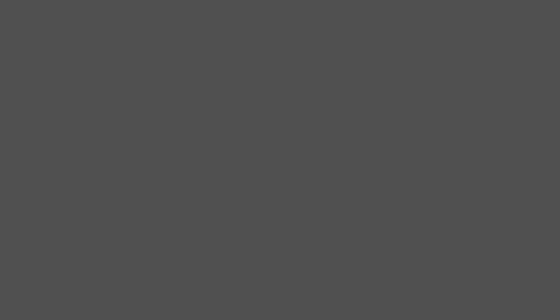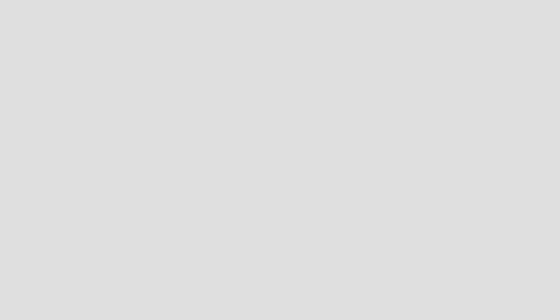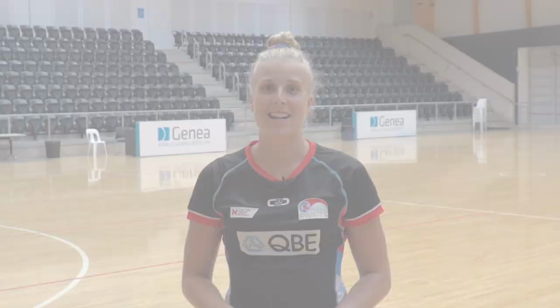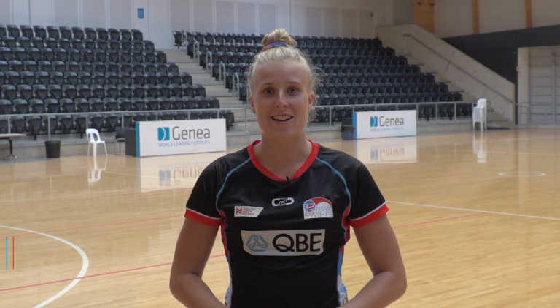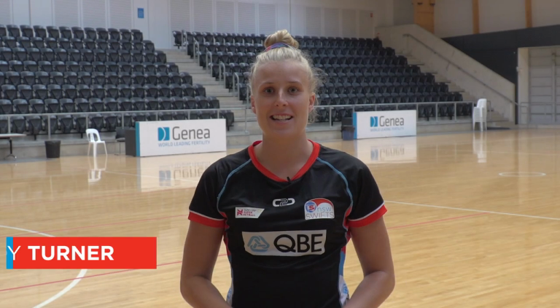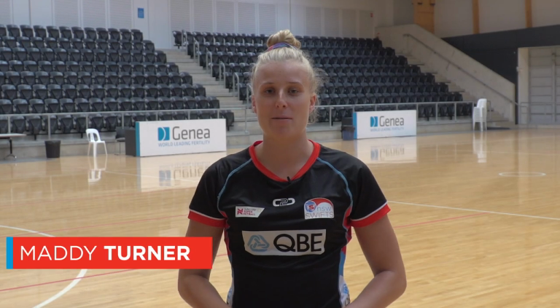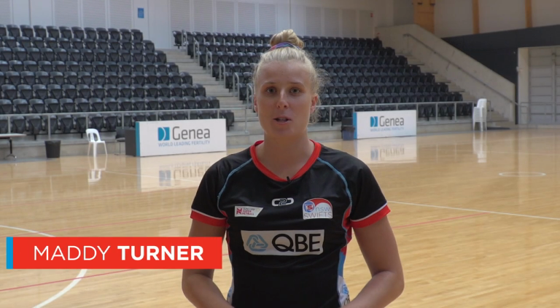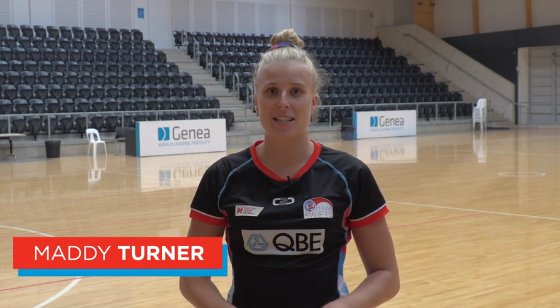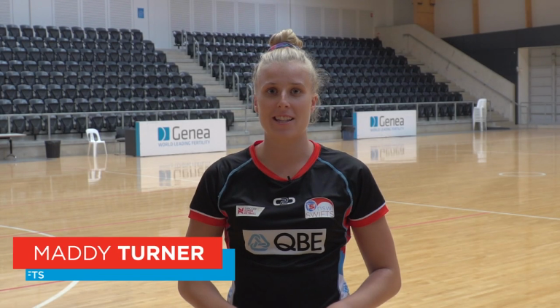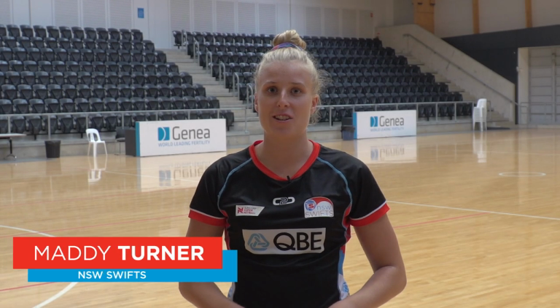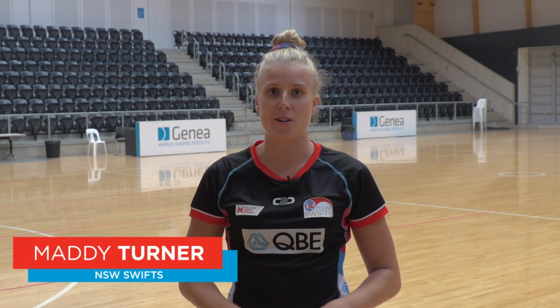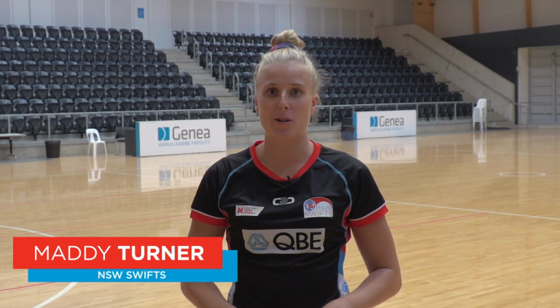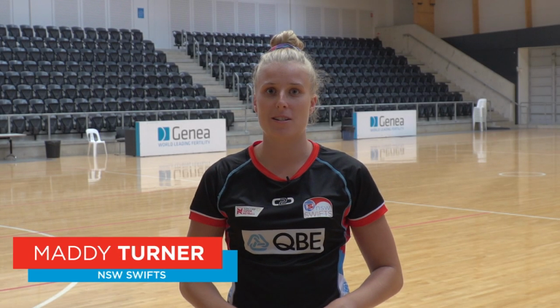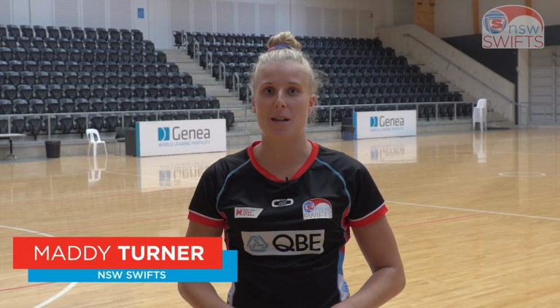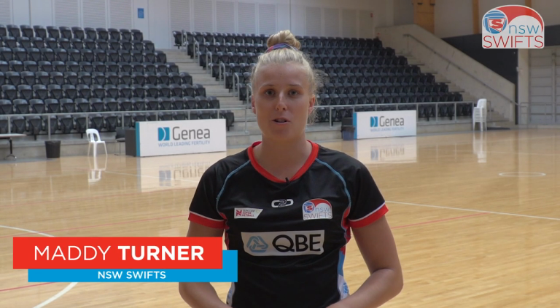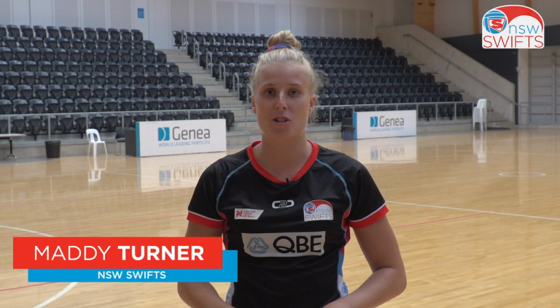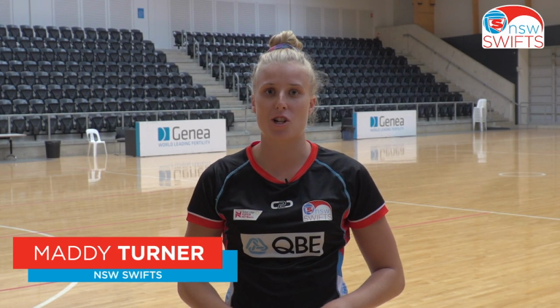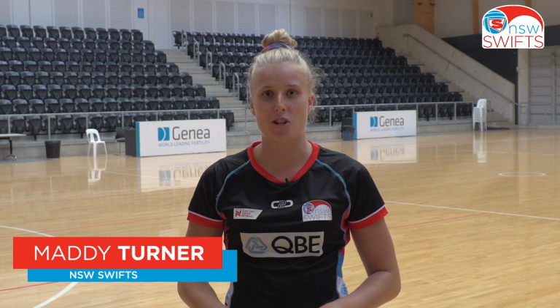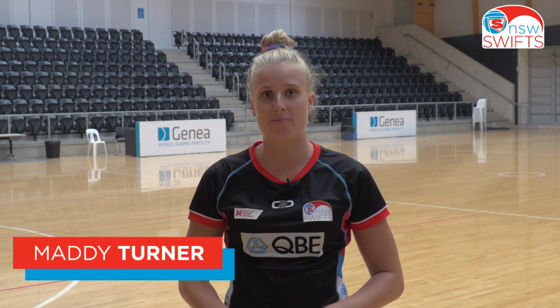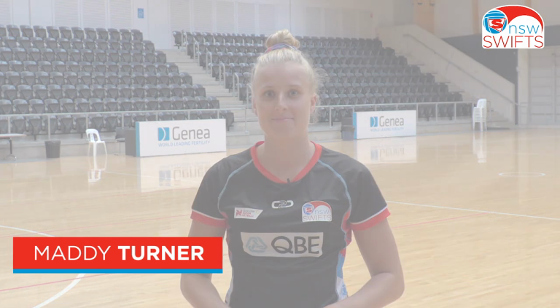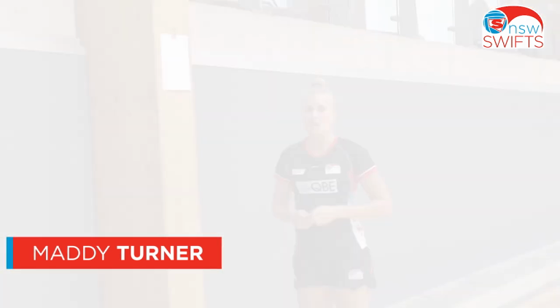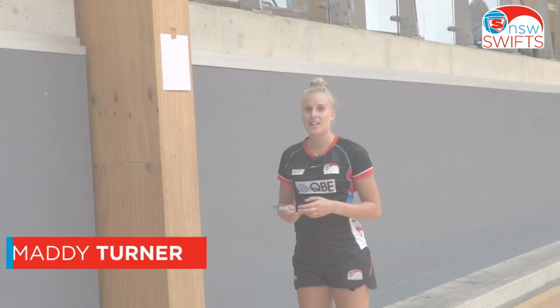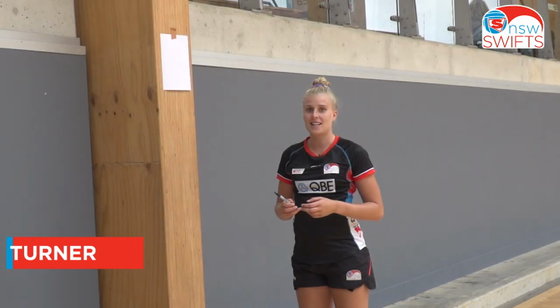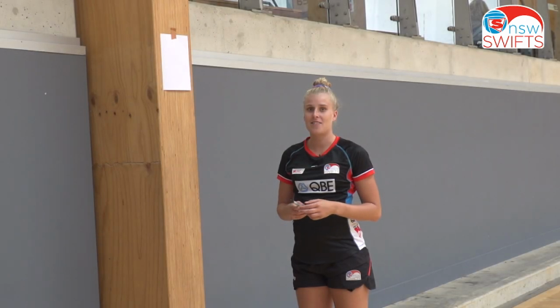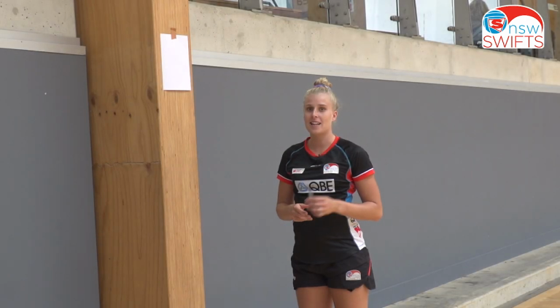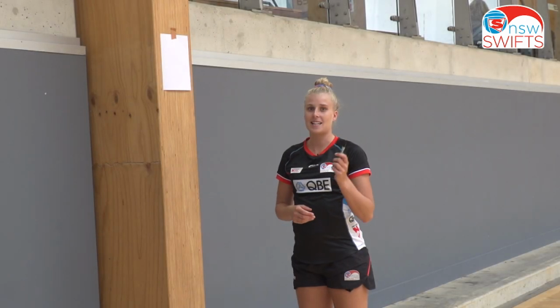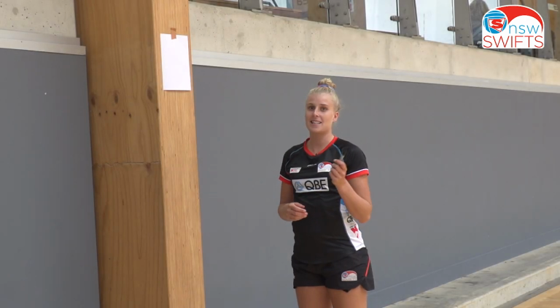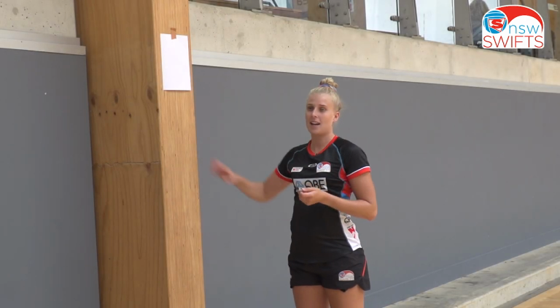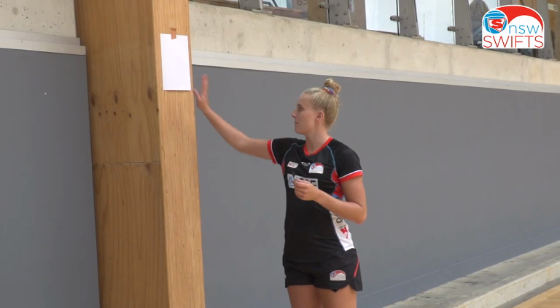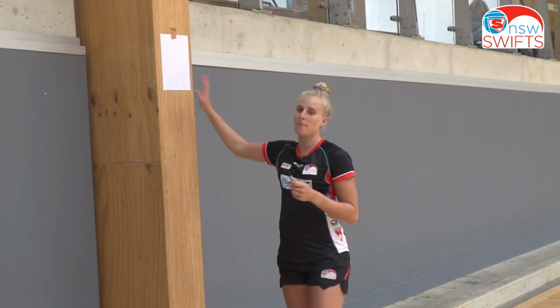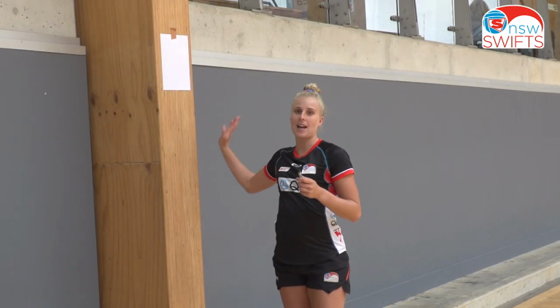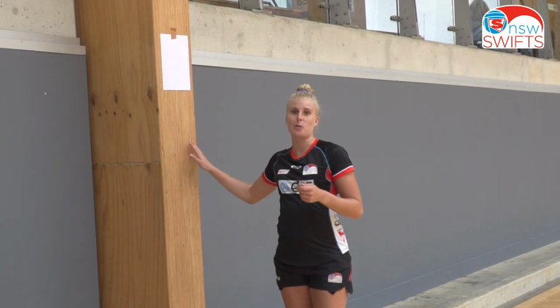Hi, I'm Annie Turner and today I'll be showing you an activity that you can do at home to improve your stretch over the shot. All you need for this activity is a texter, a piece of paper, and a wall.